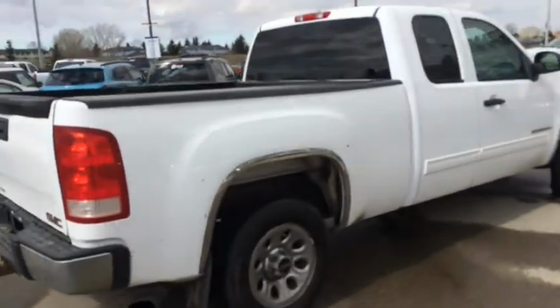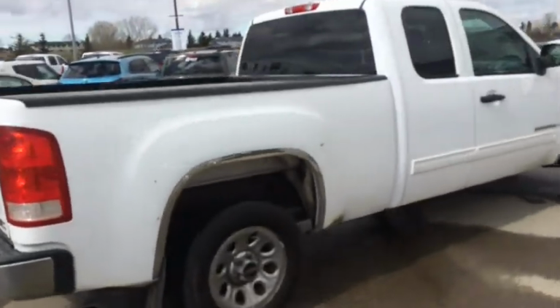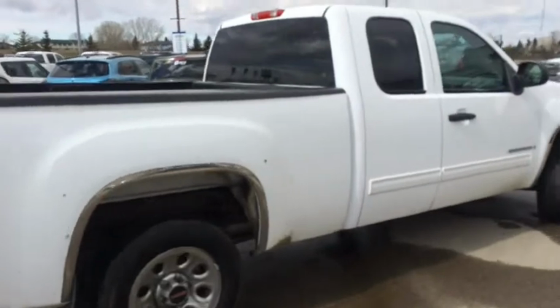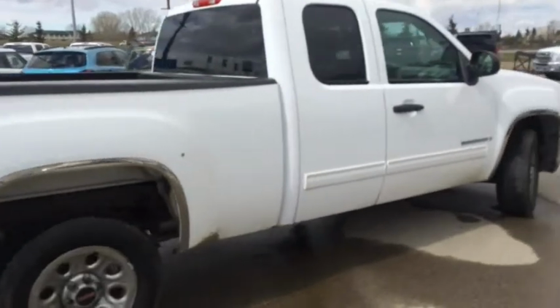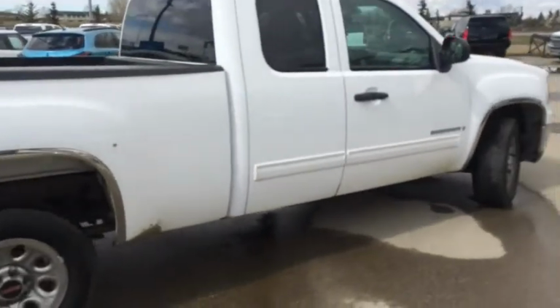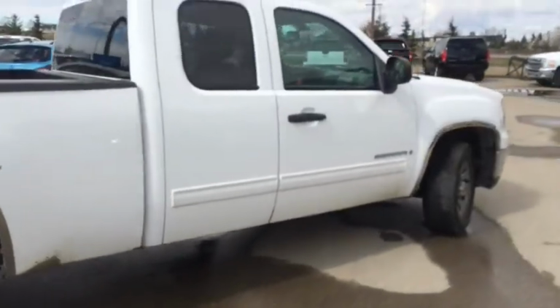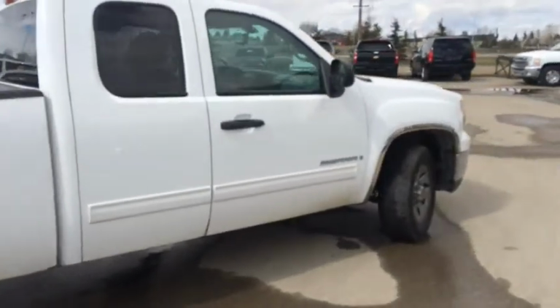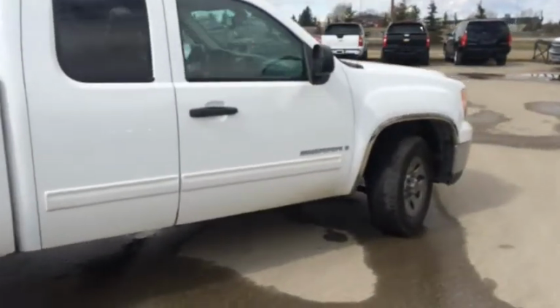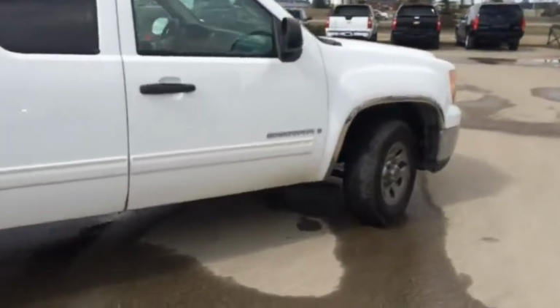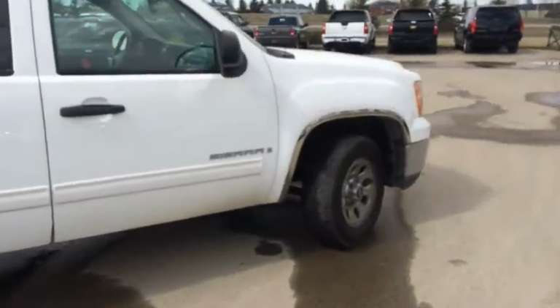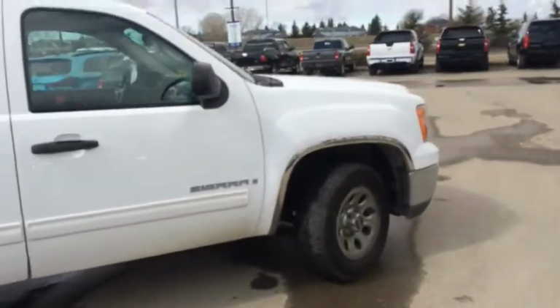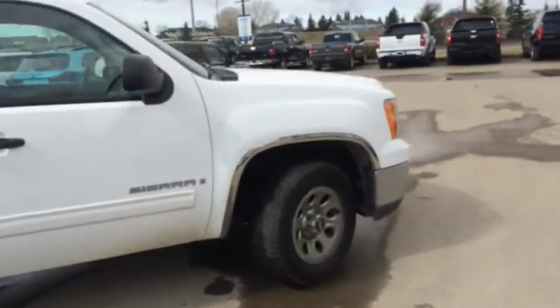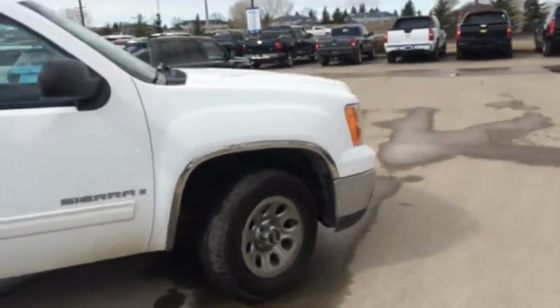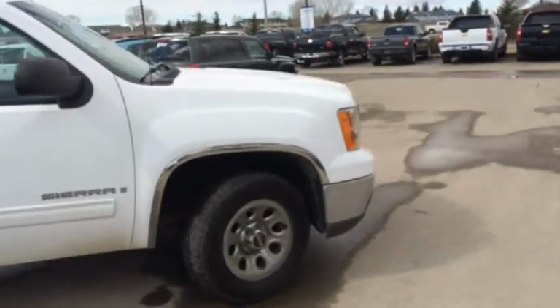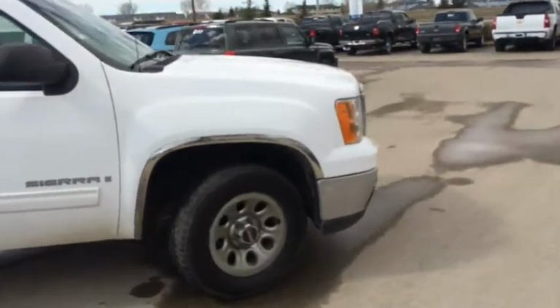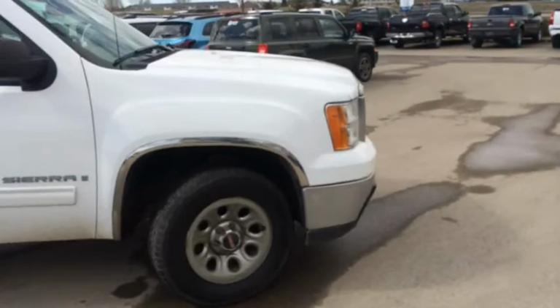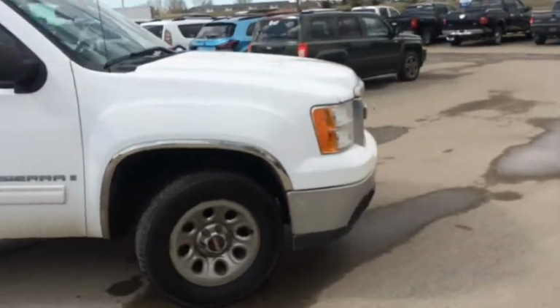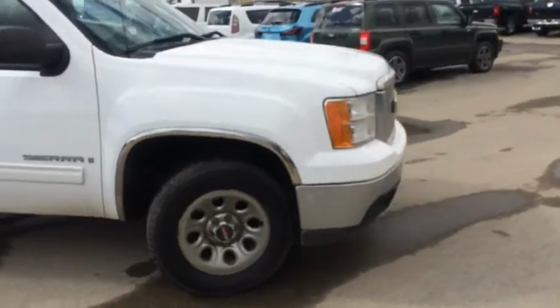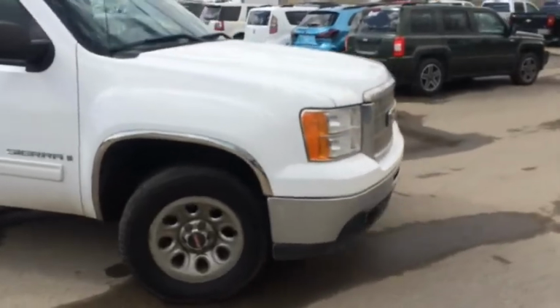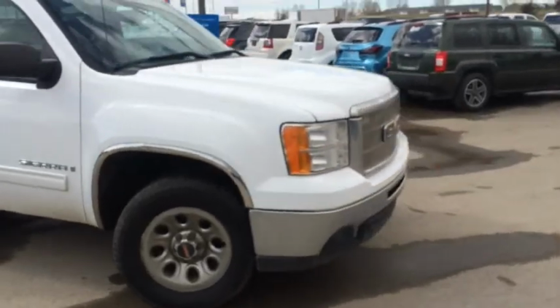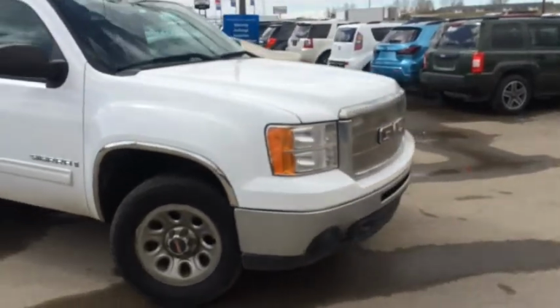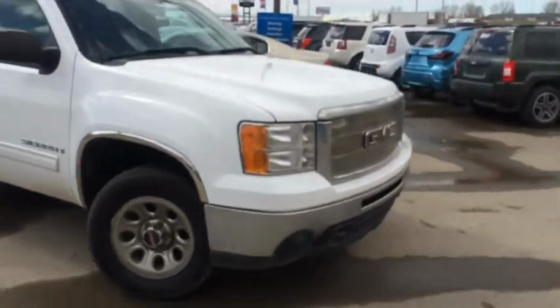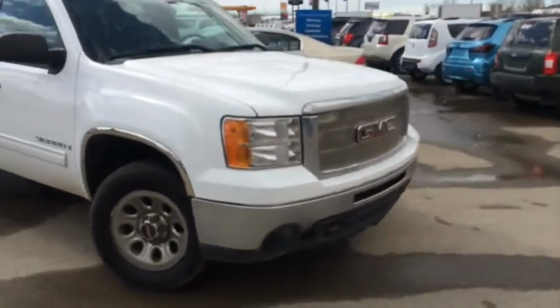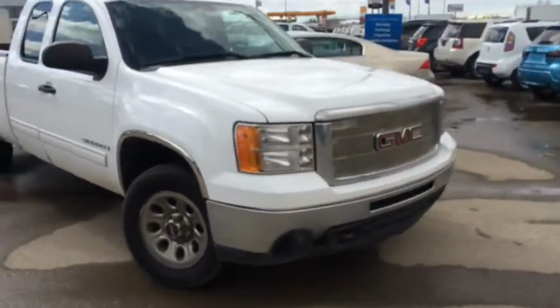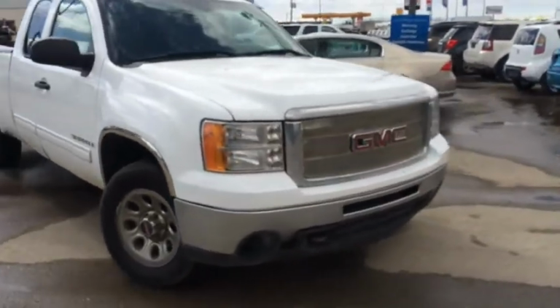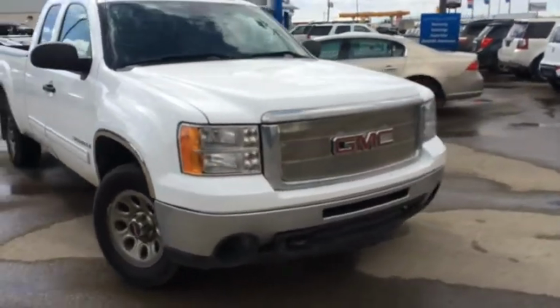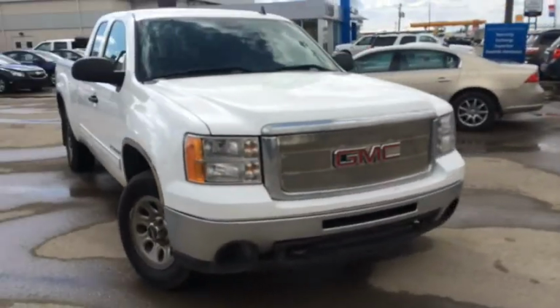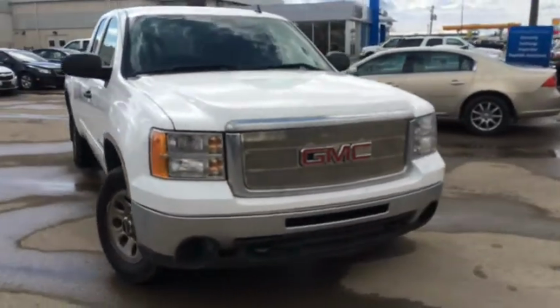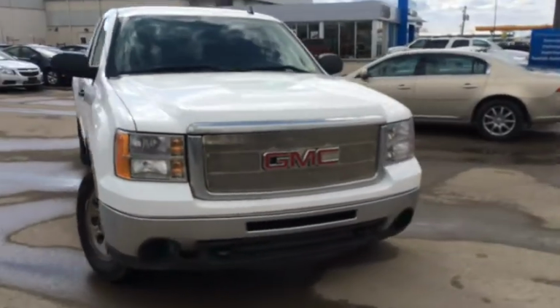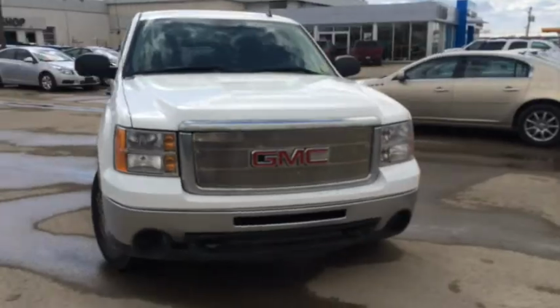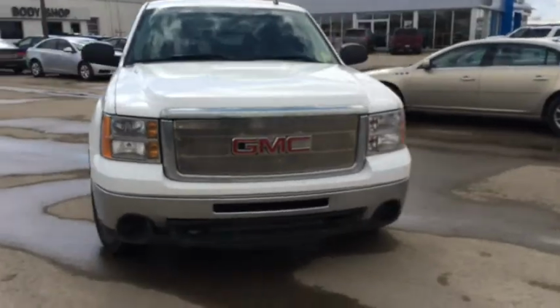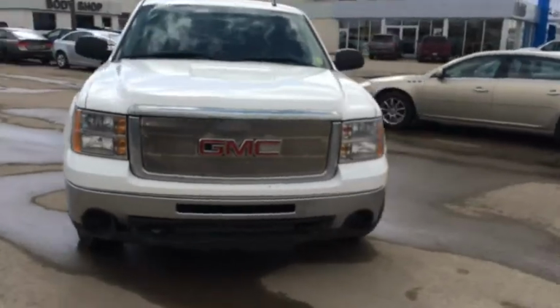If you're looking for a good truck at a good price, then come down to Davis Chevrolet today in Airdrie and take a look at this 2009 GMC Sierra 1500 SLE and take it for a test drive.